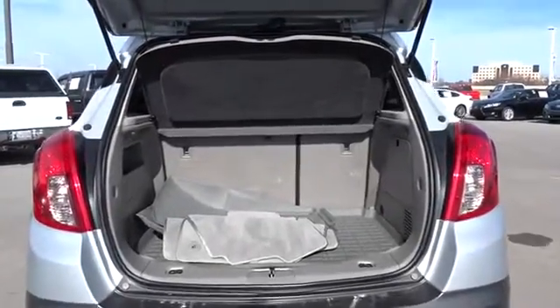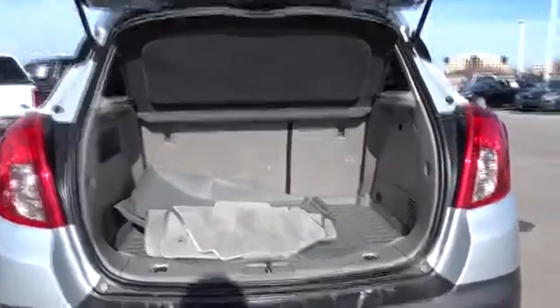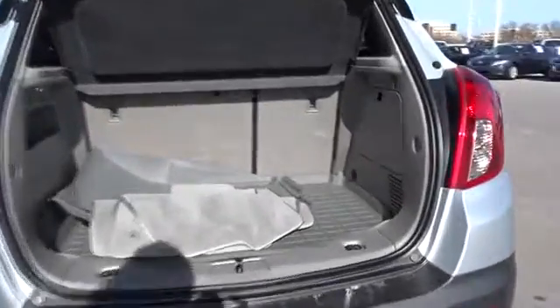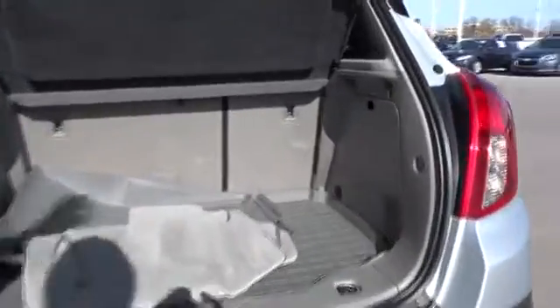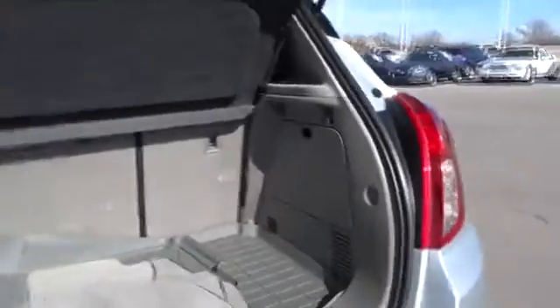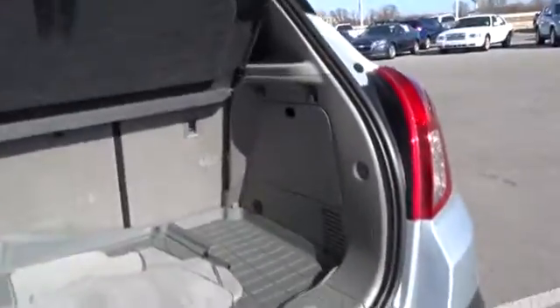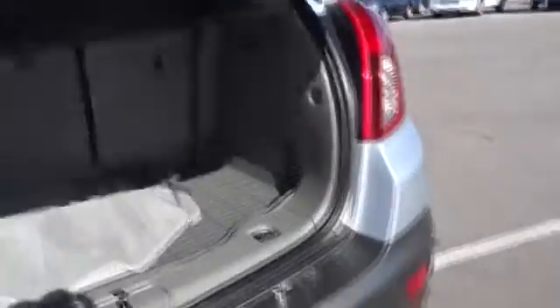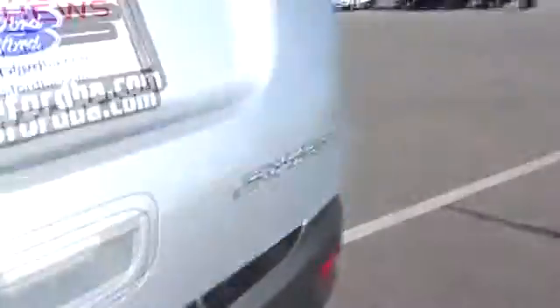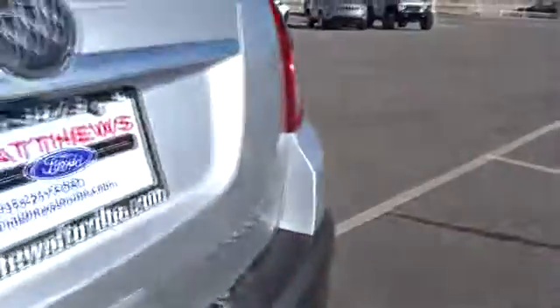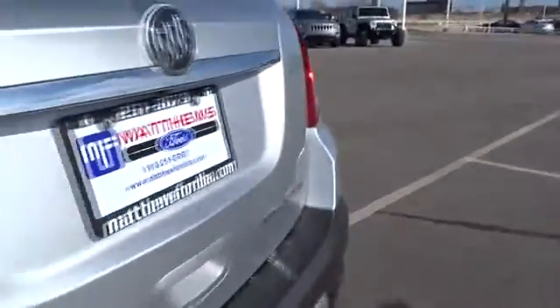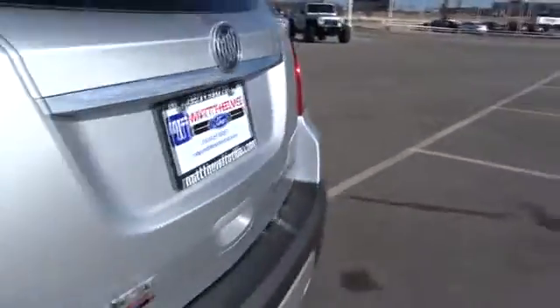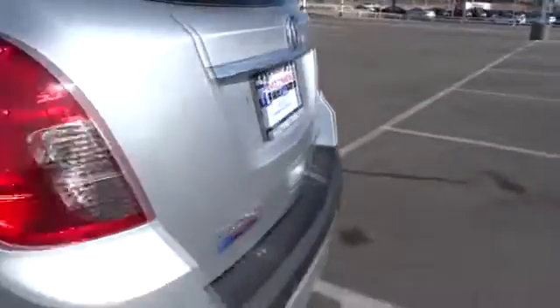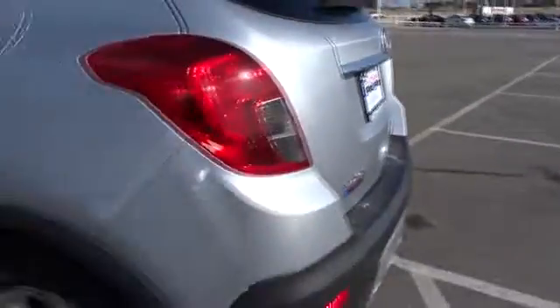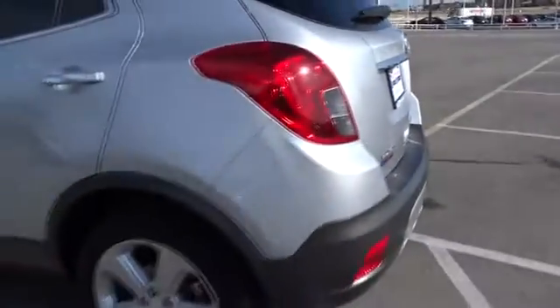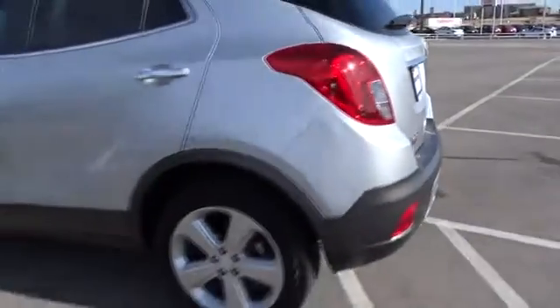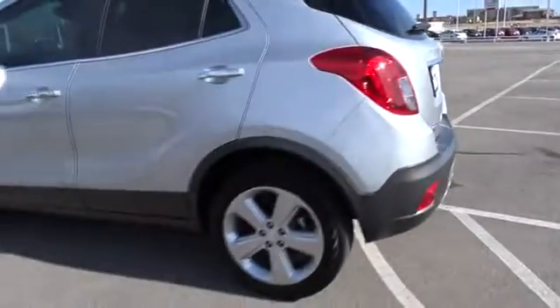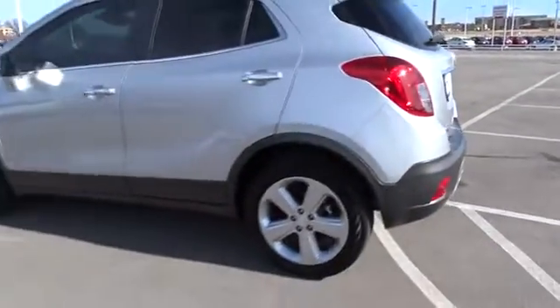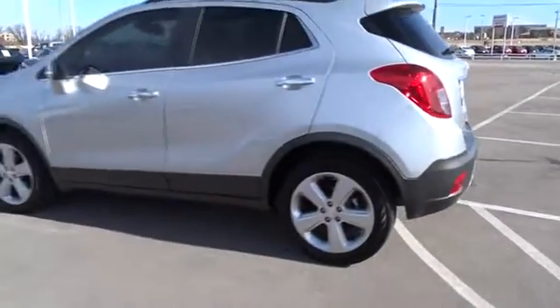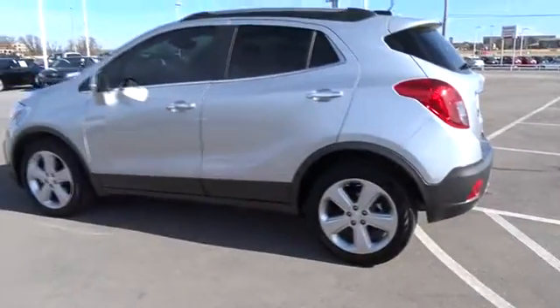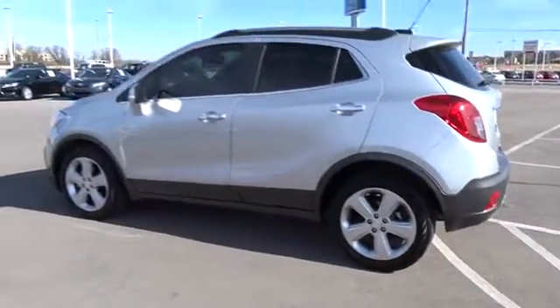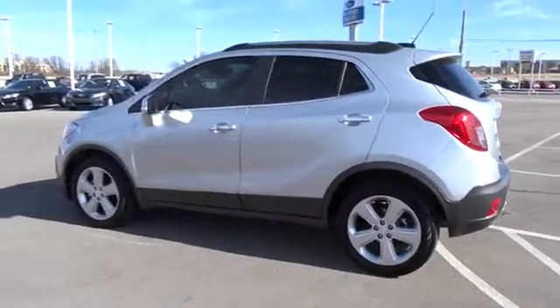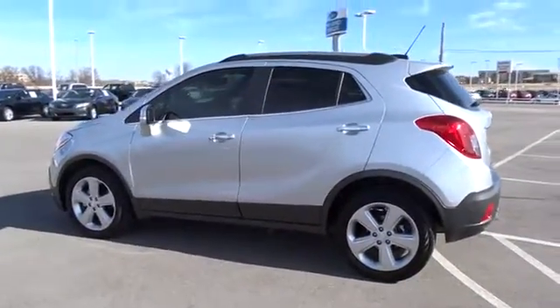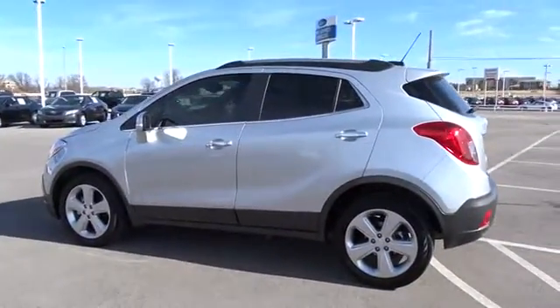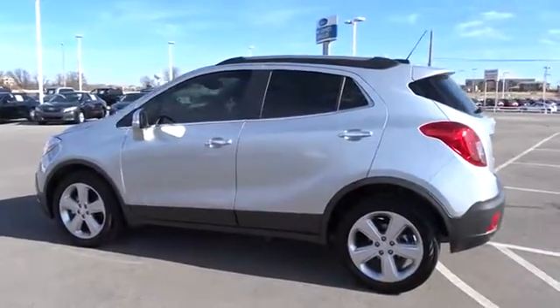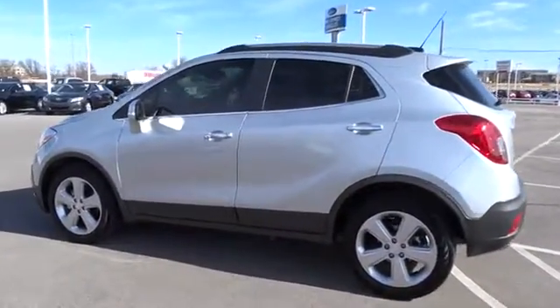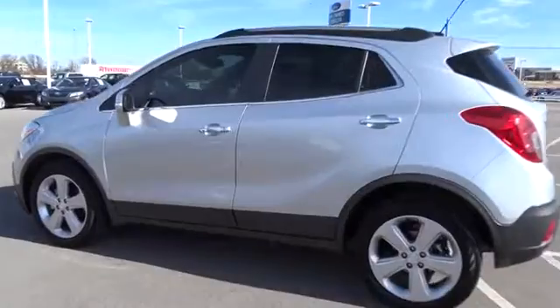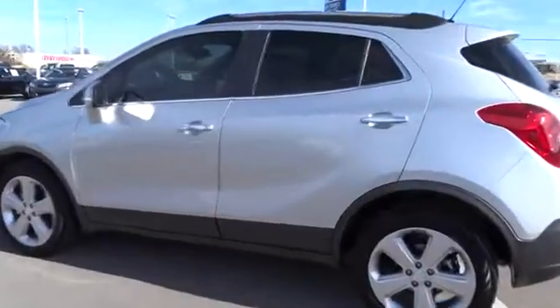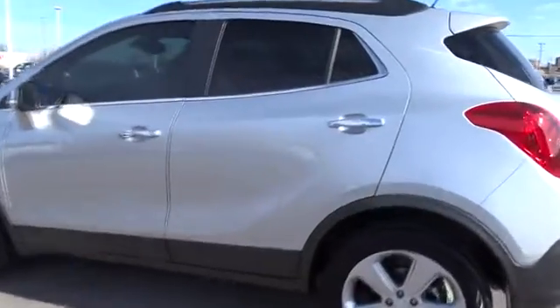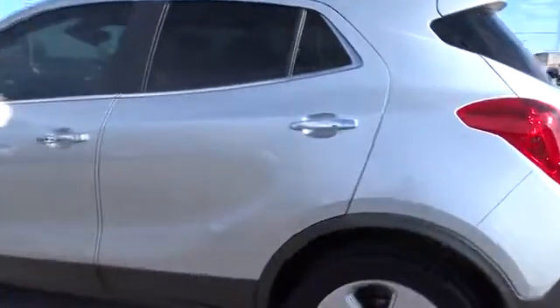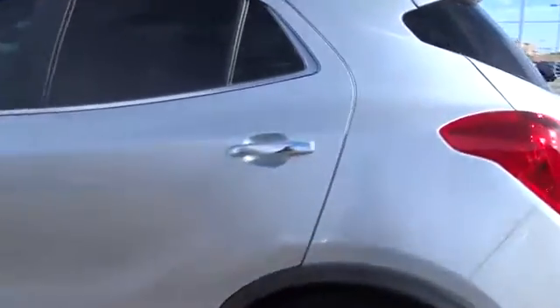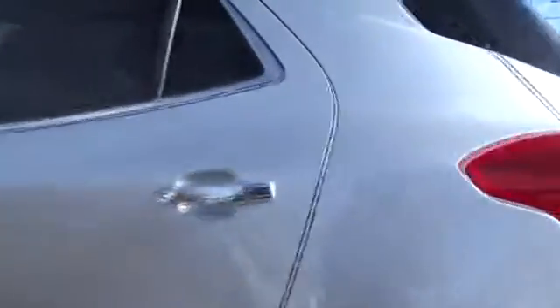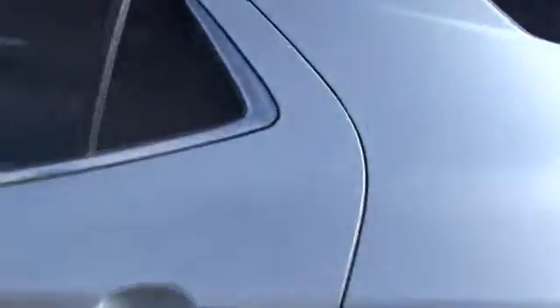Stability control, traction control, anti-lock braking system, remote engine start, power passenger seat, keyless entry, steering wheel audio controls, backup camera, leather wrapped steering wheel.